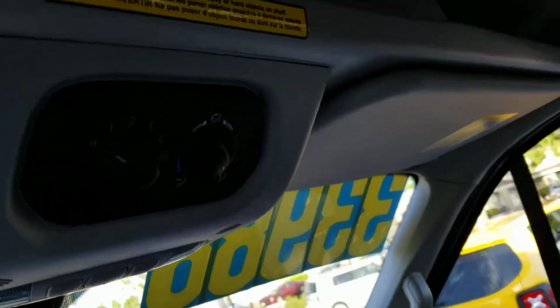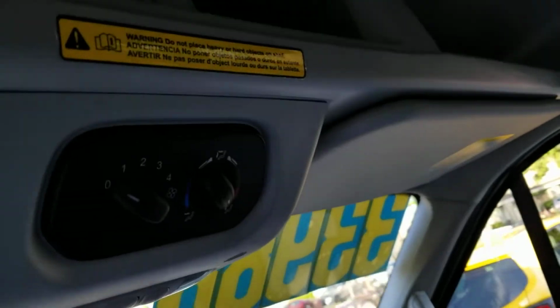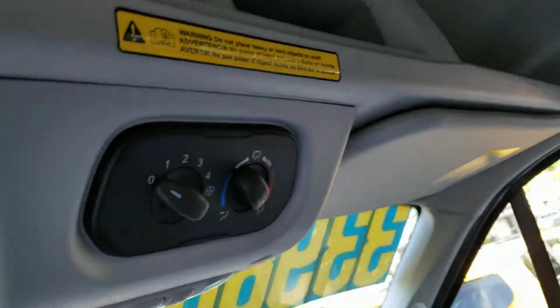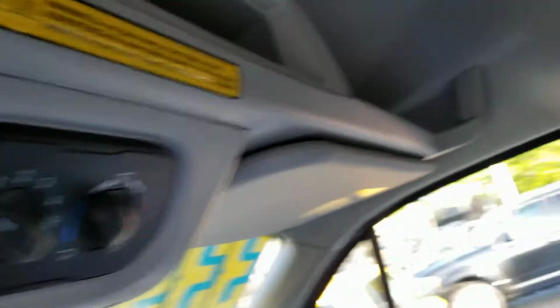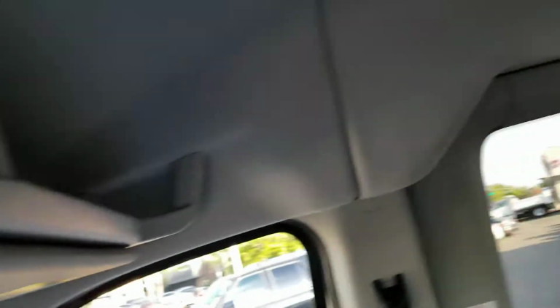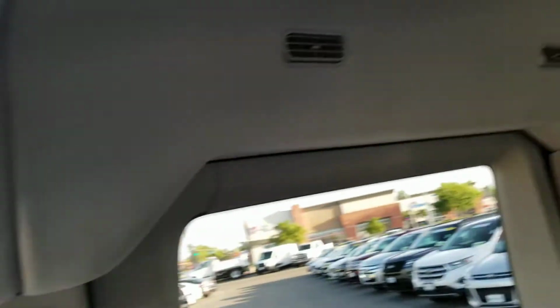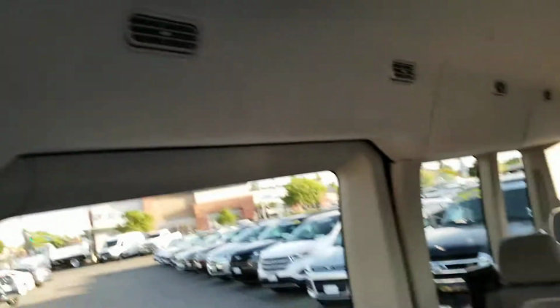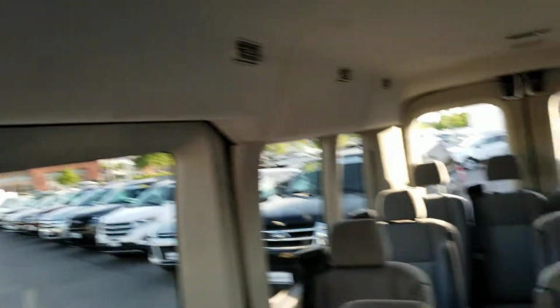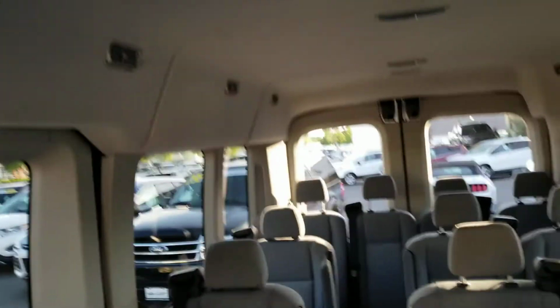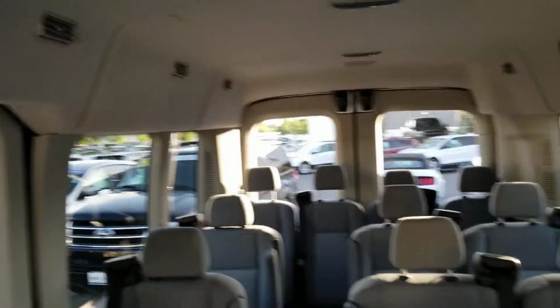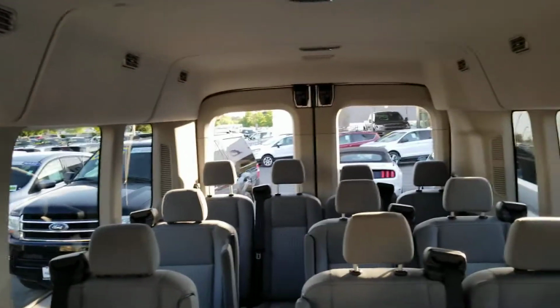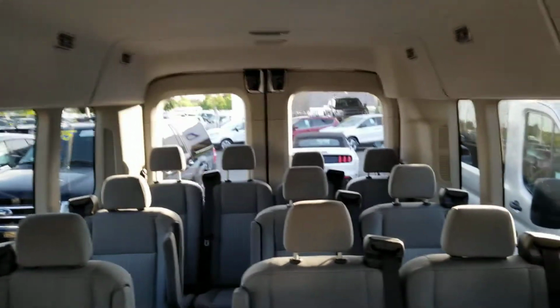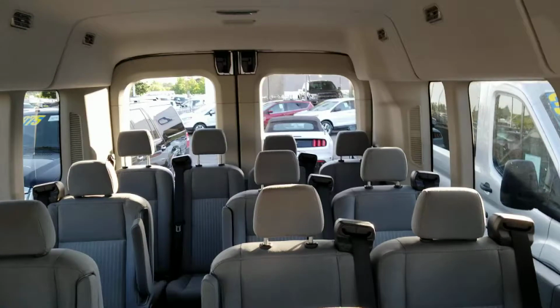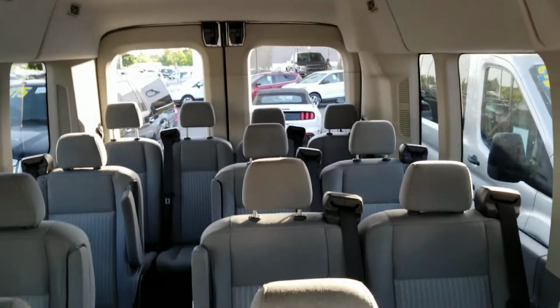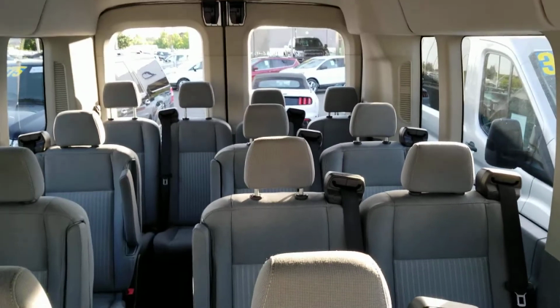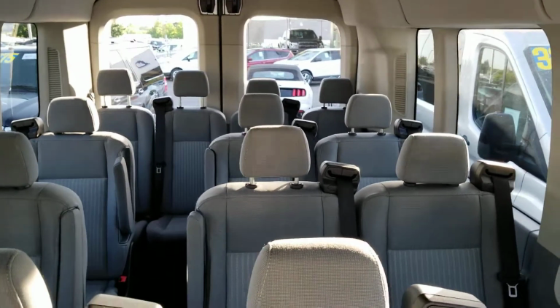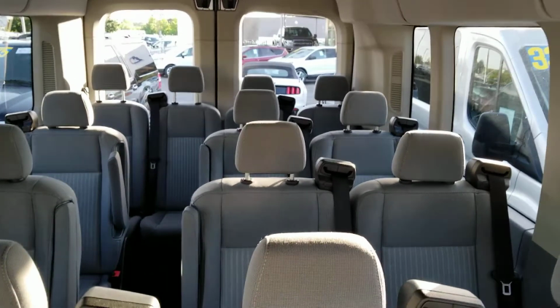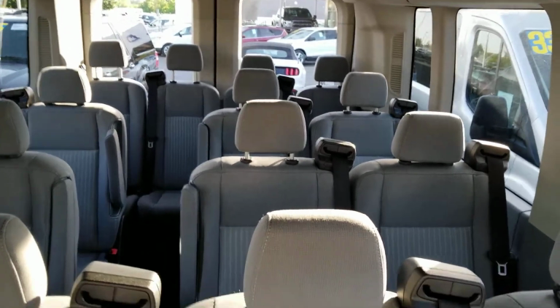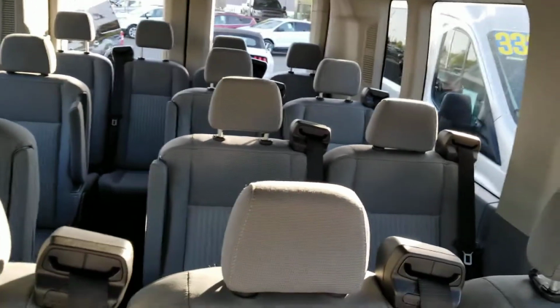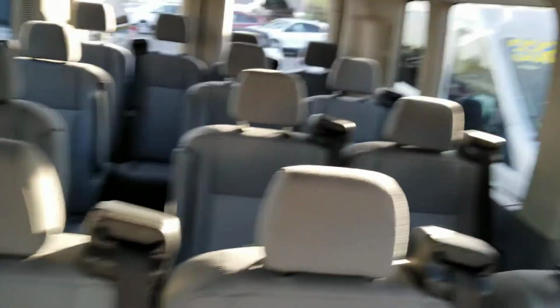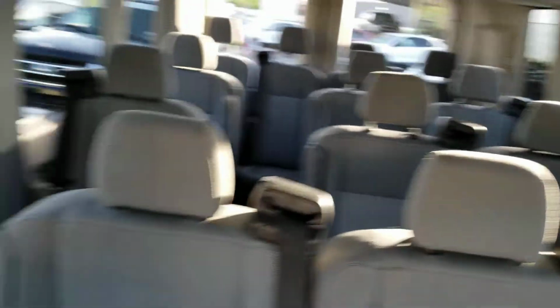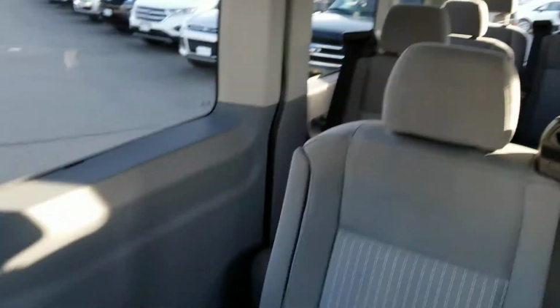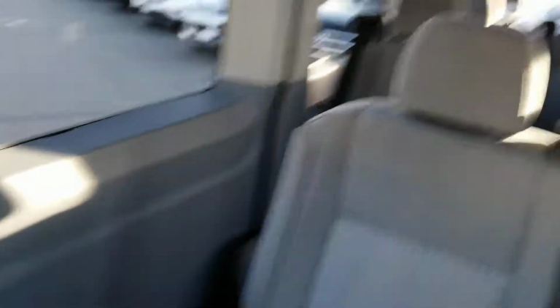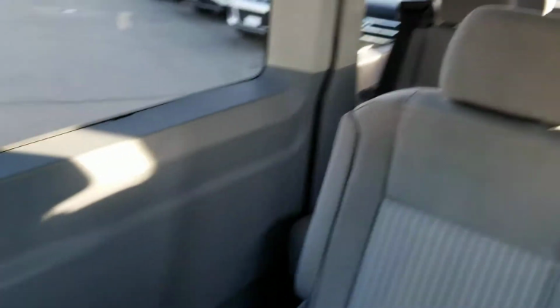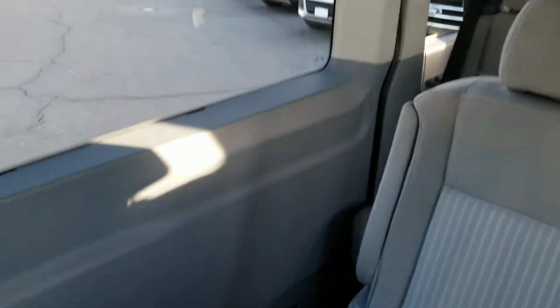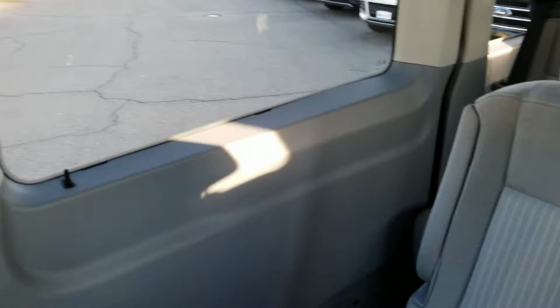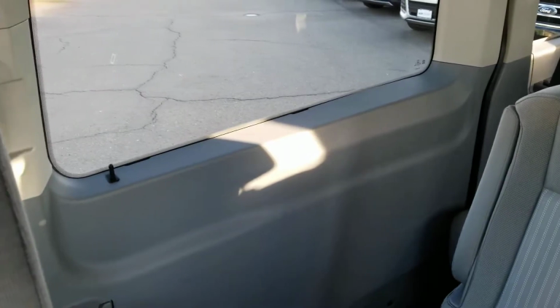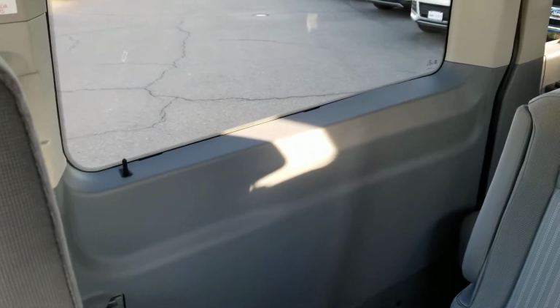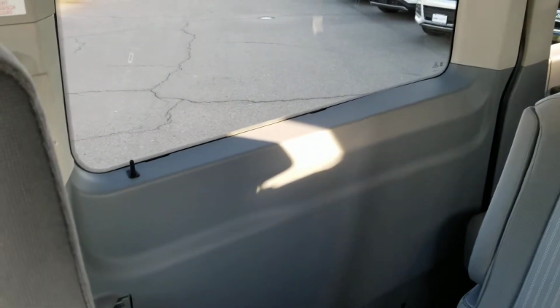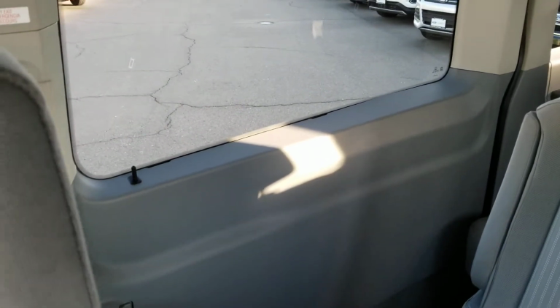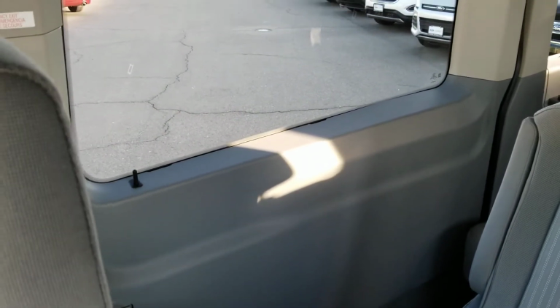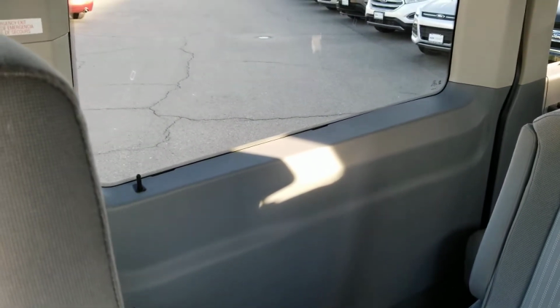You have rear air conditioning — this is the back of the vehicle with air conditioning and vents on the top. It also has a sliding side door with running boards, which I'm going to show you momentarily.